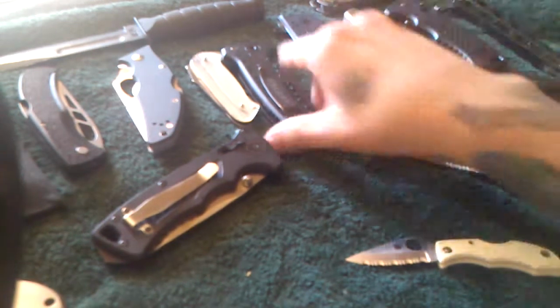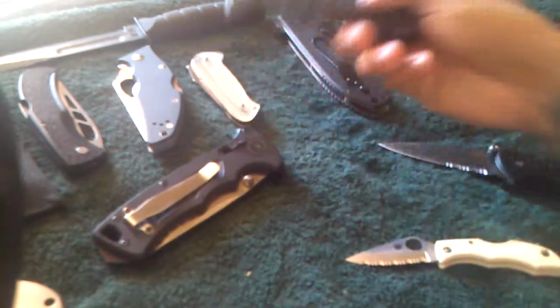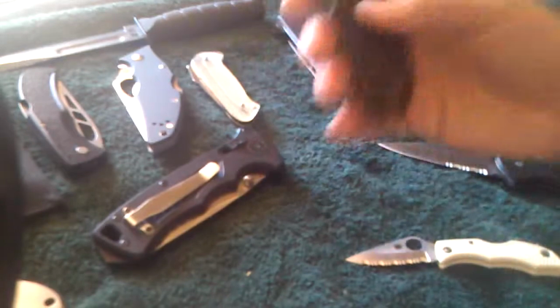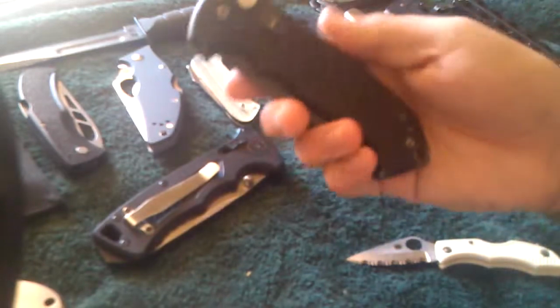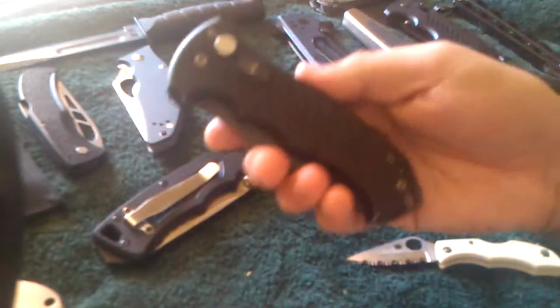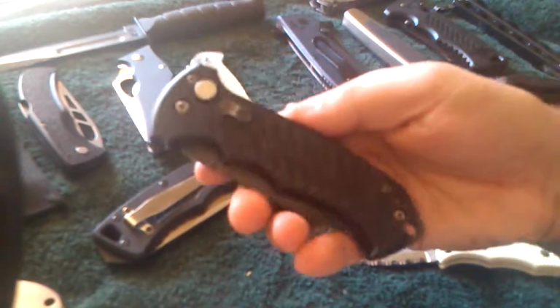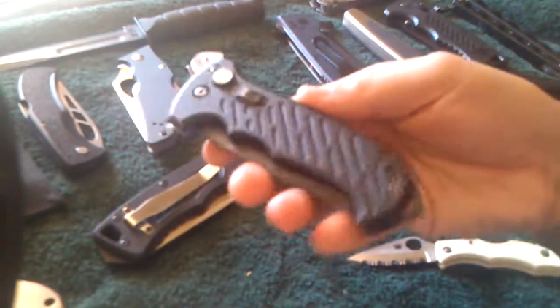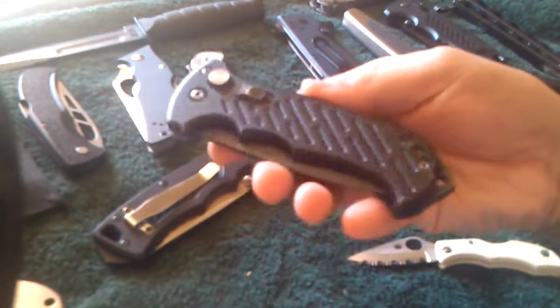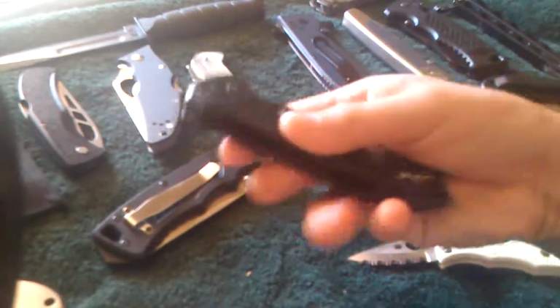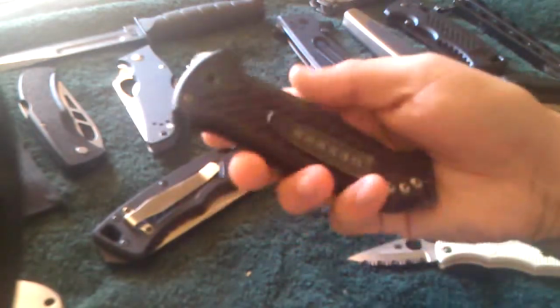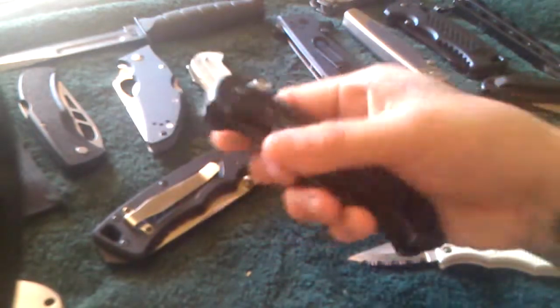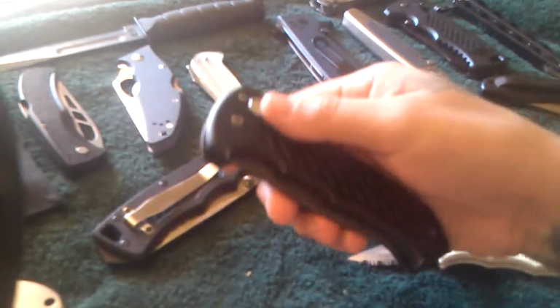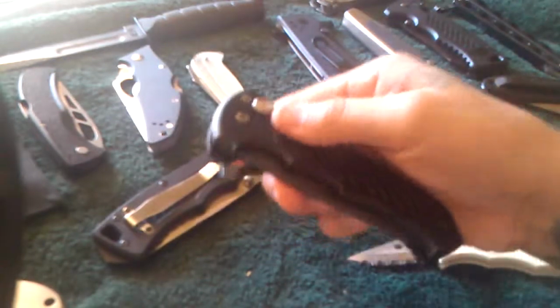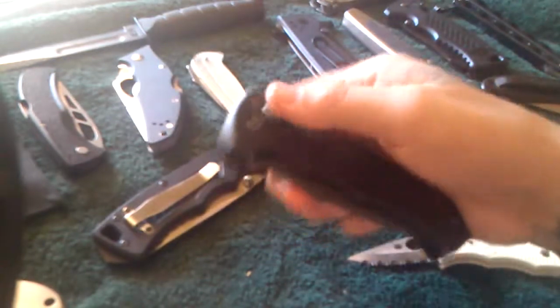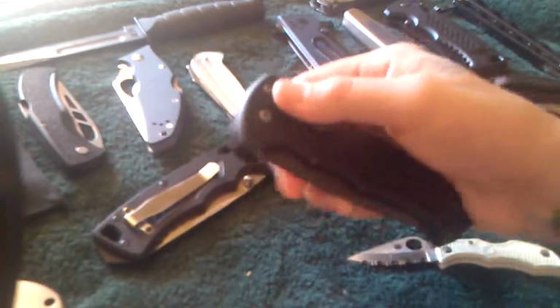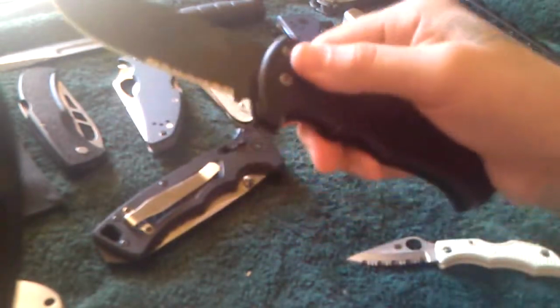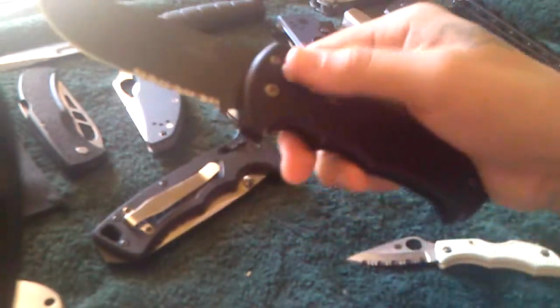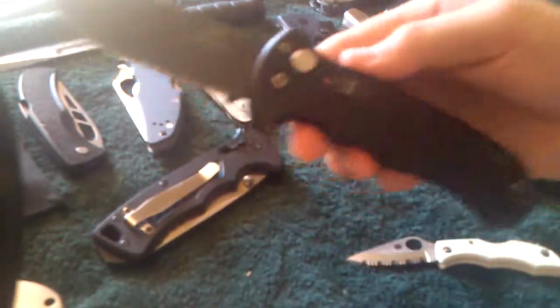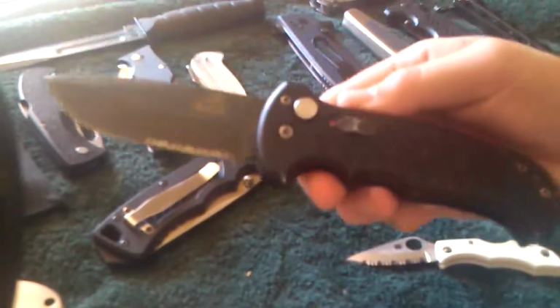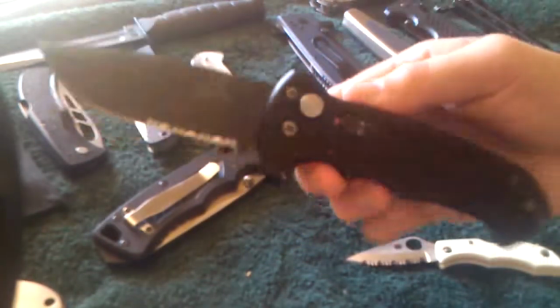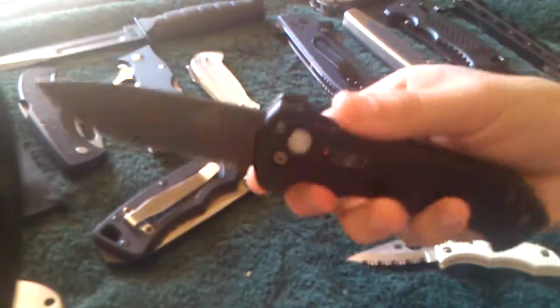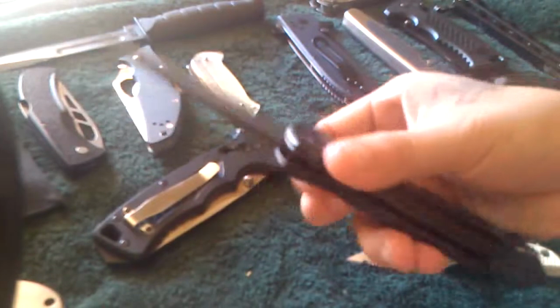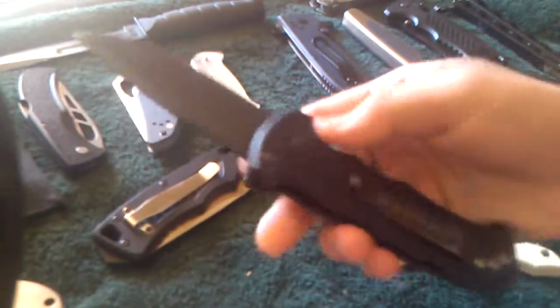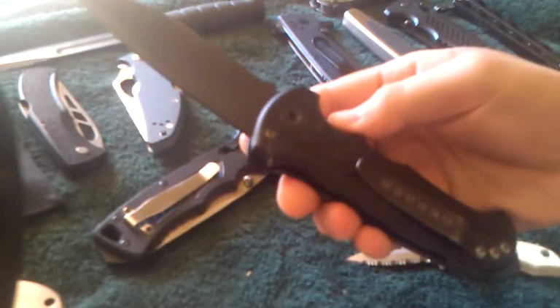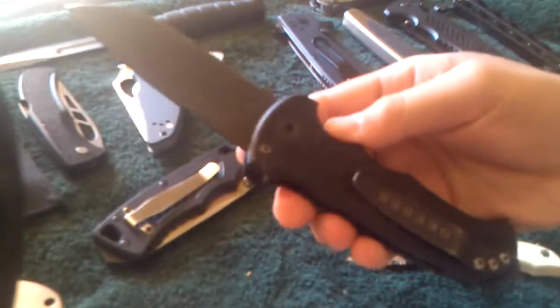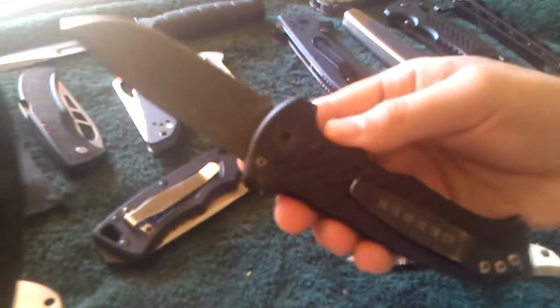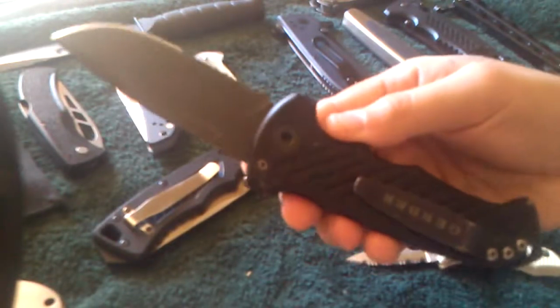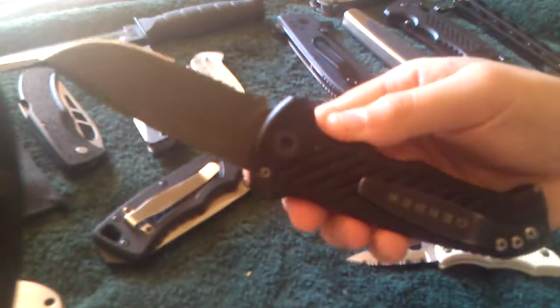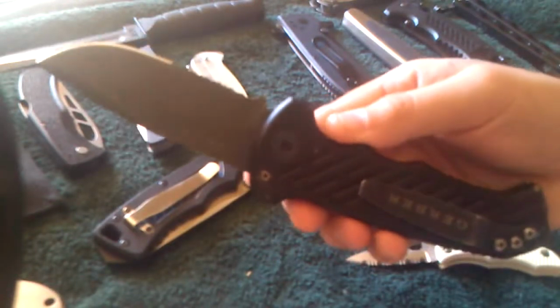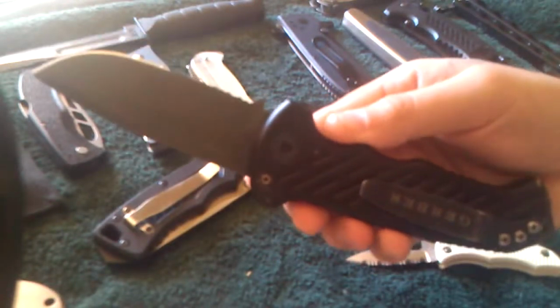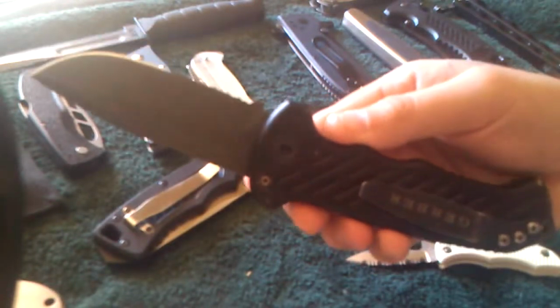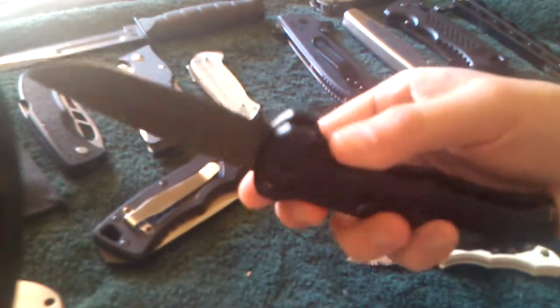Another one would be this Gerber Auto 06. Also got it from a pawn shop. I paid $60.